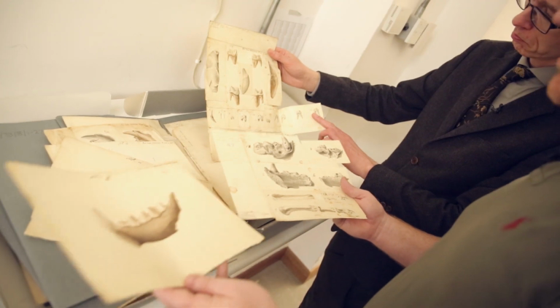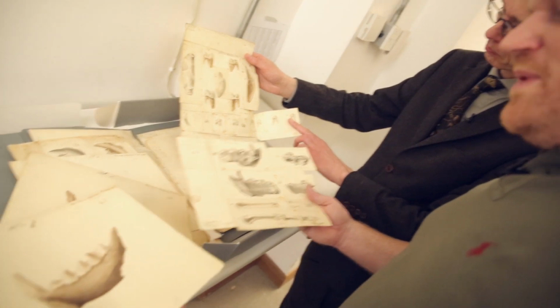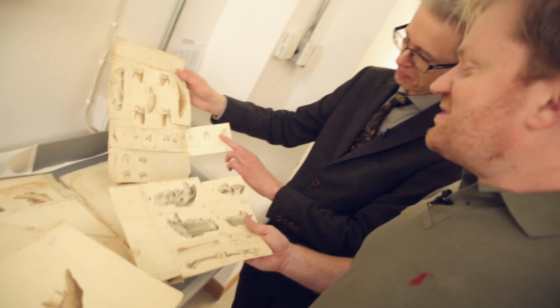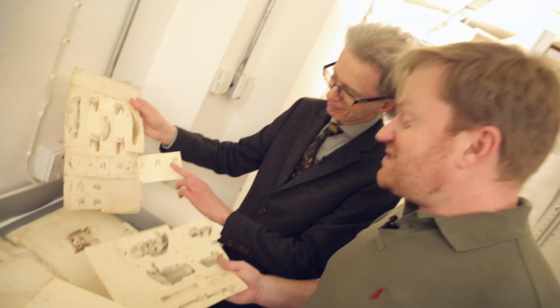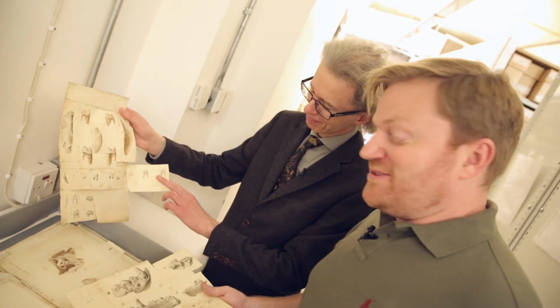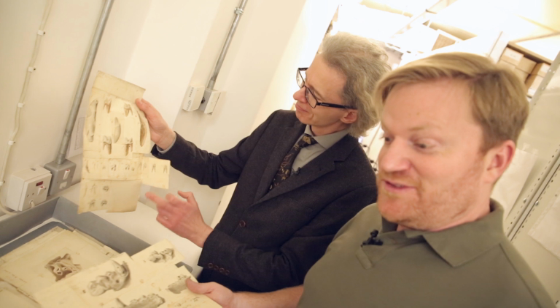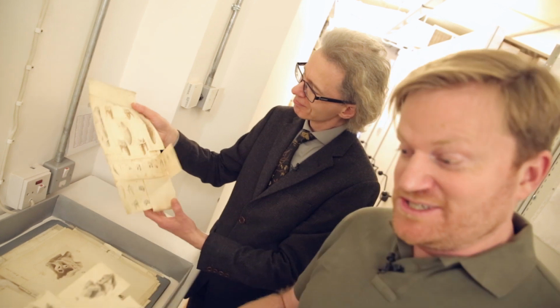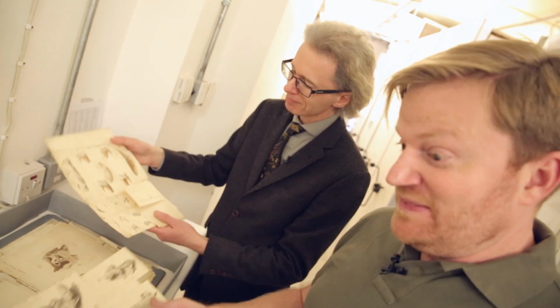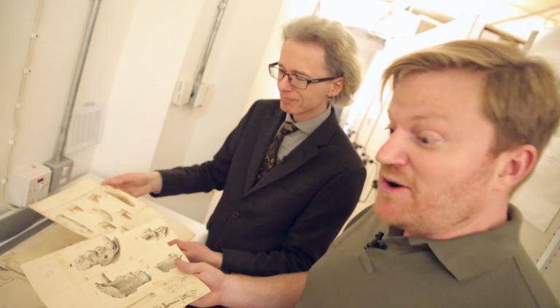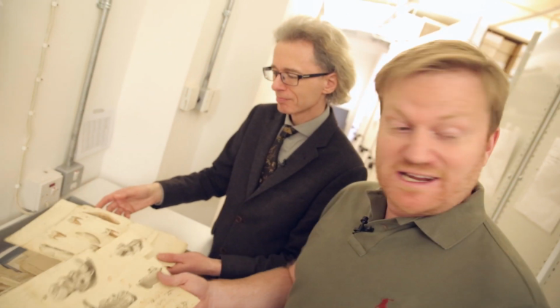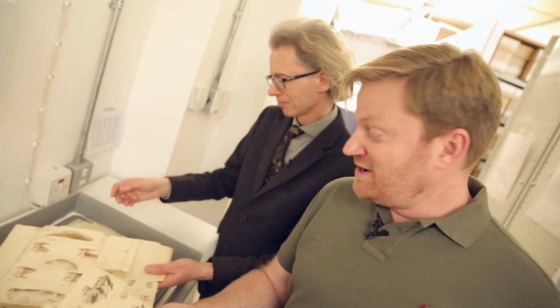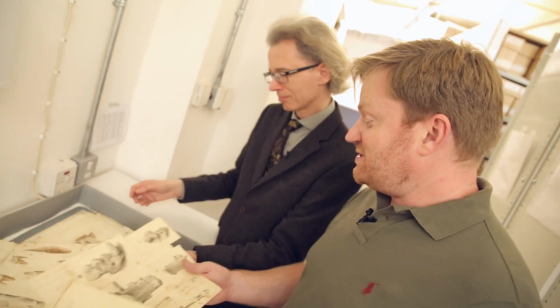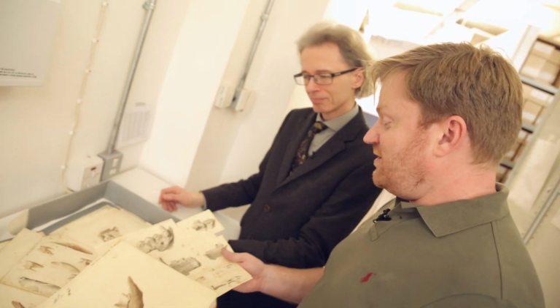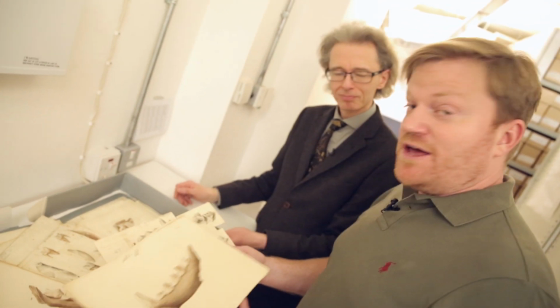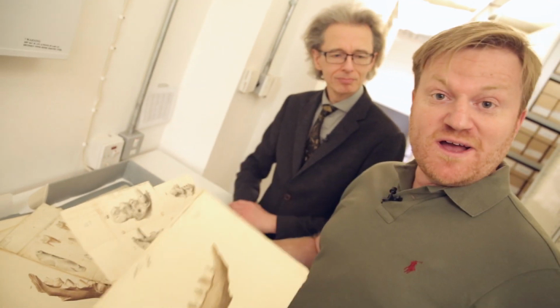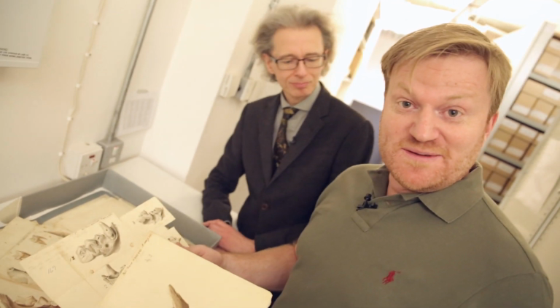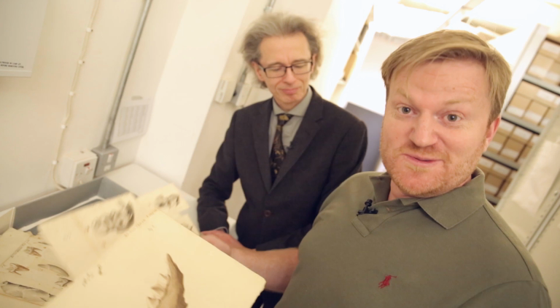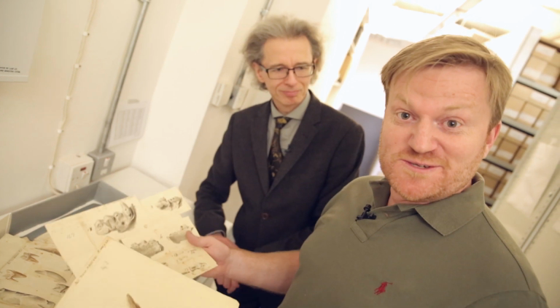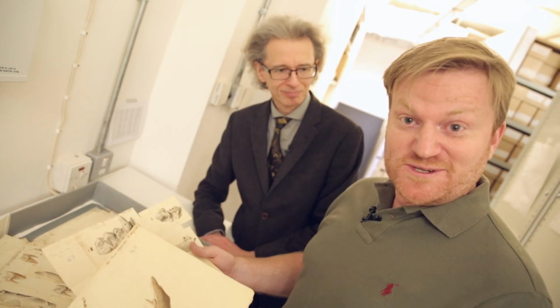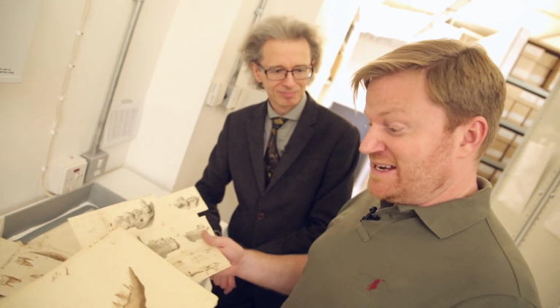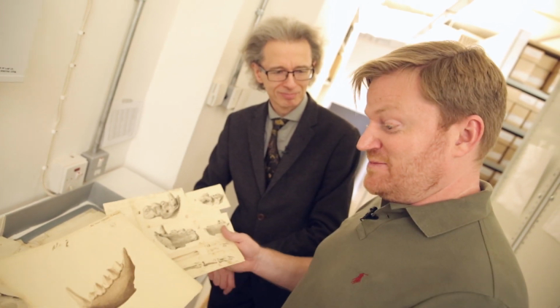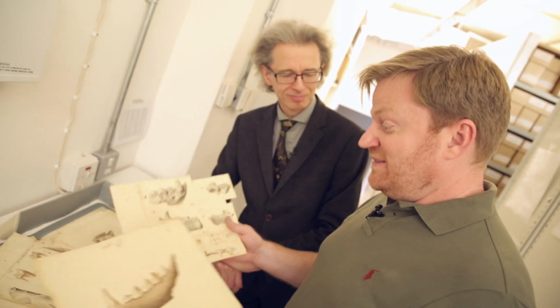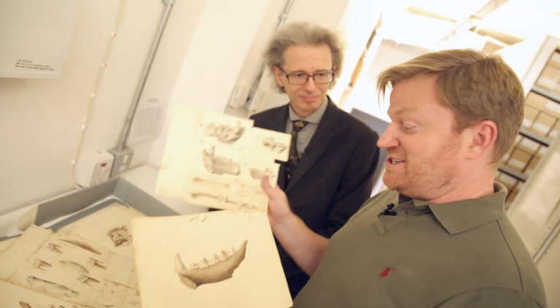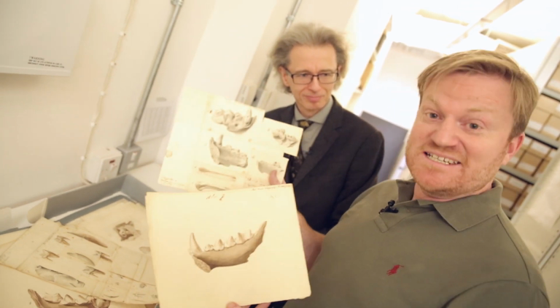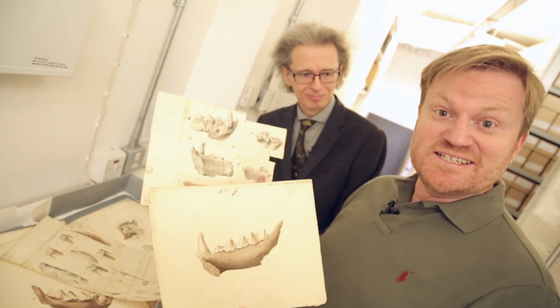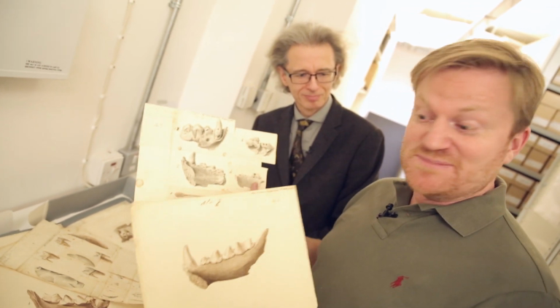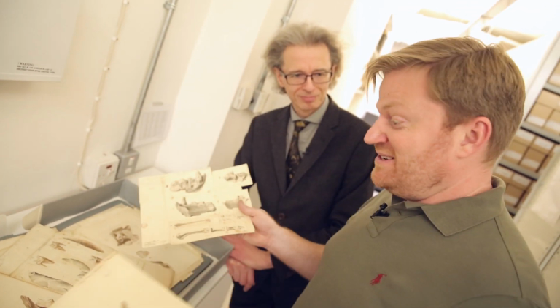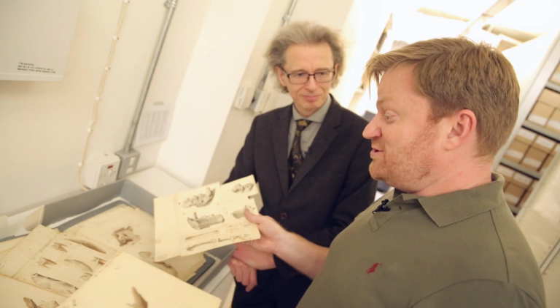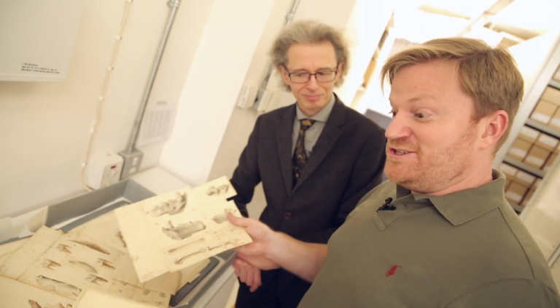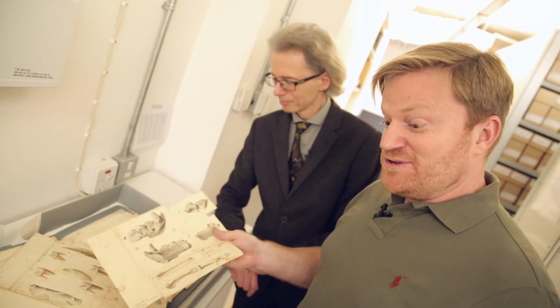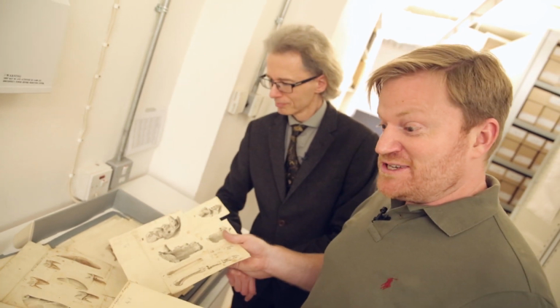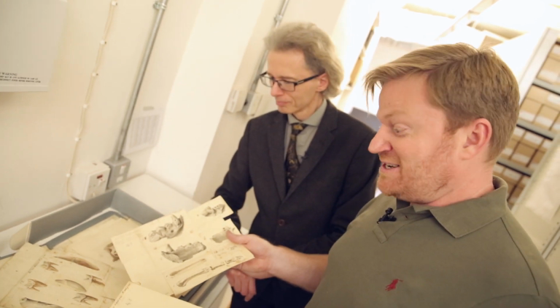We've barely scratched the surface of the images in these boxes, let alone all the other boxes. I think we might have to come back and do more of these picture boxes at a later date. But this is just a tantalising glimpse of the treasures you find when you open some of these up.